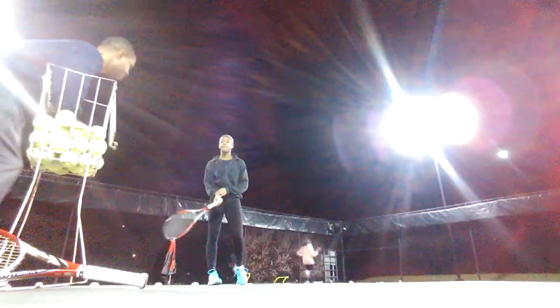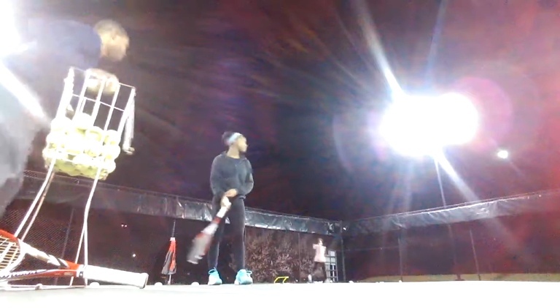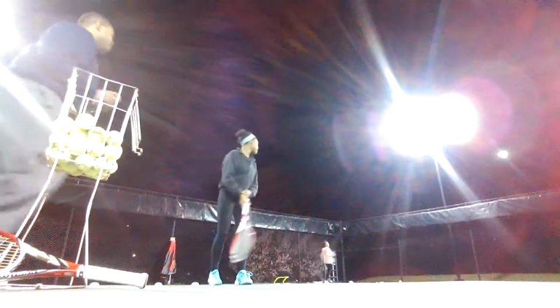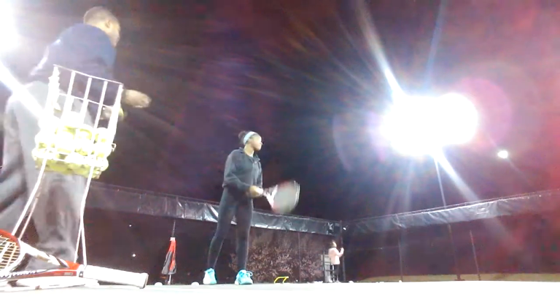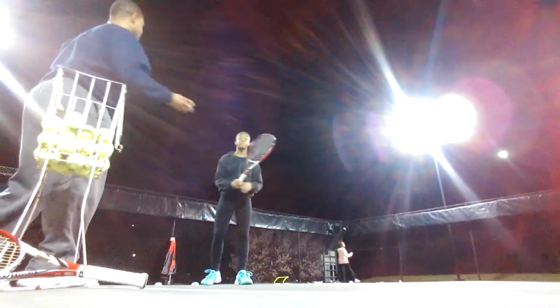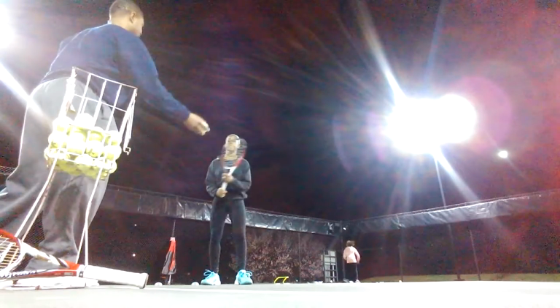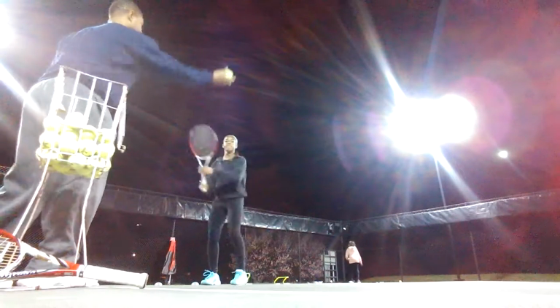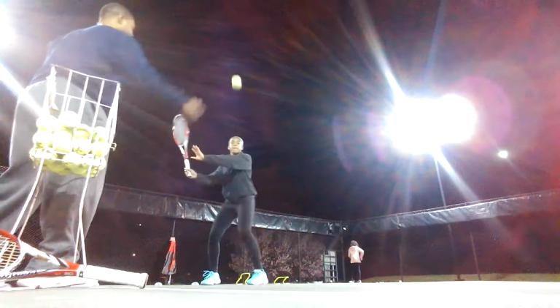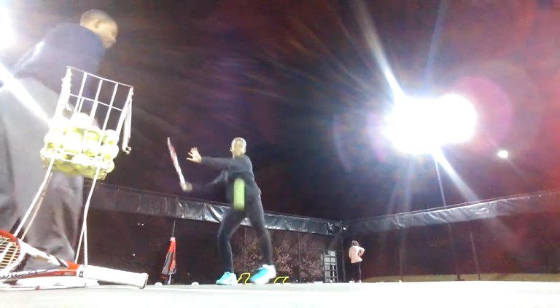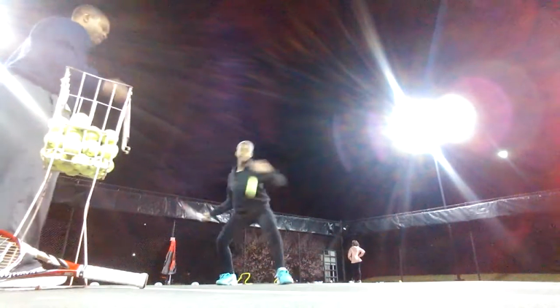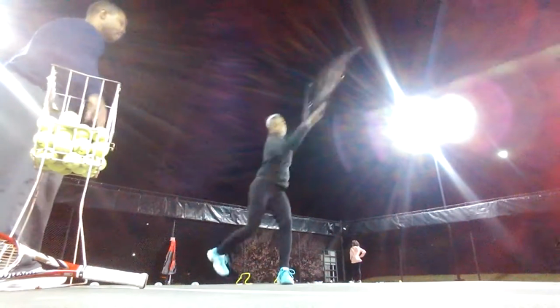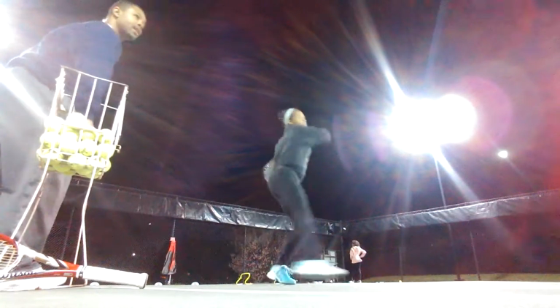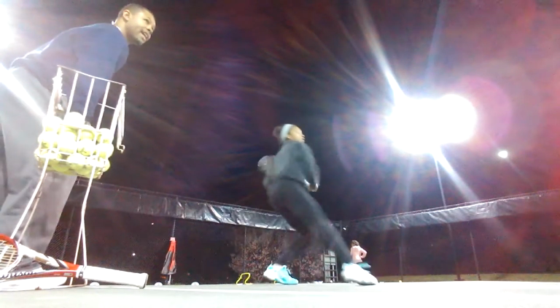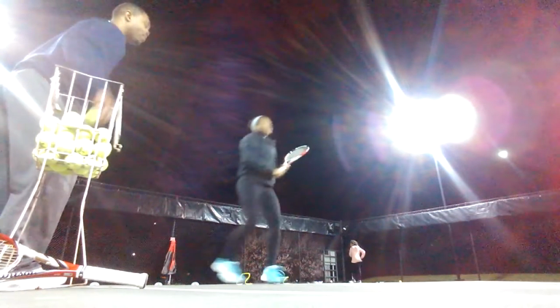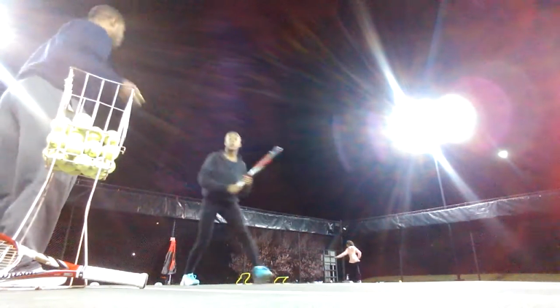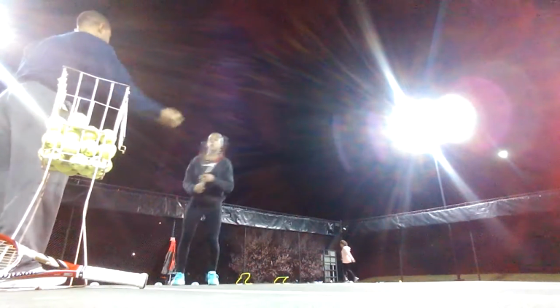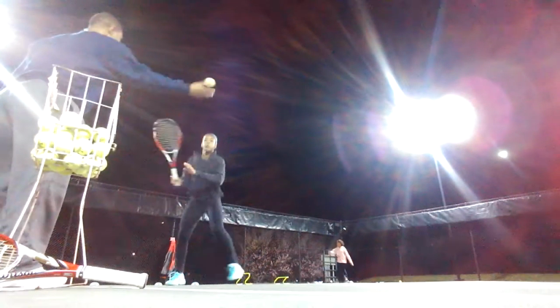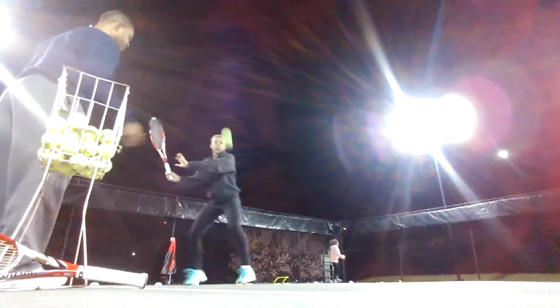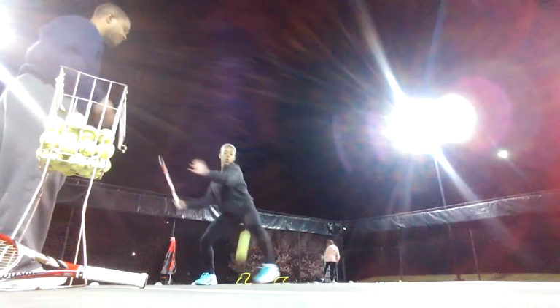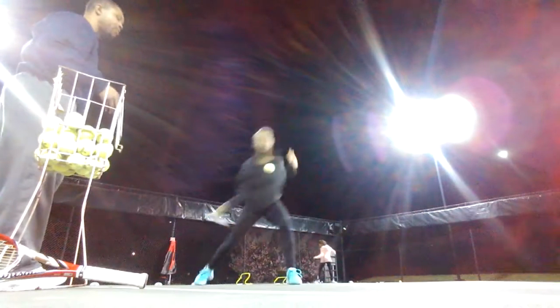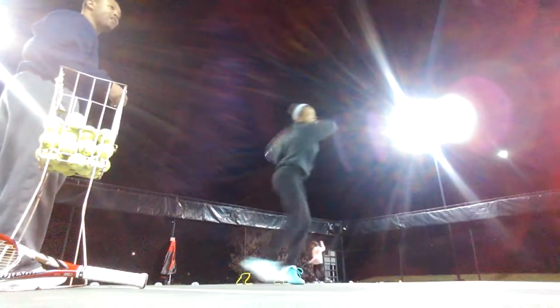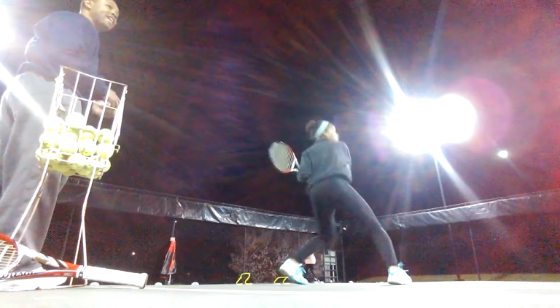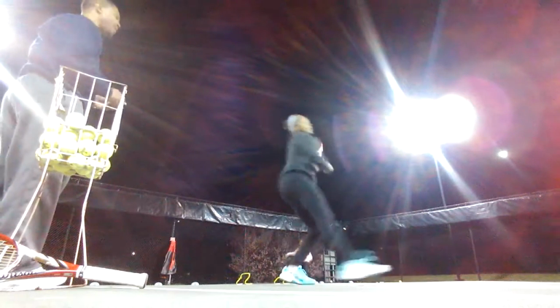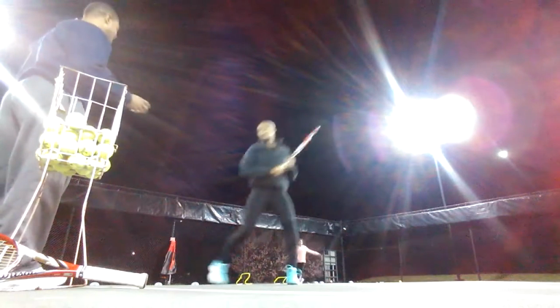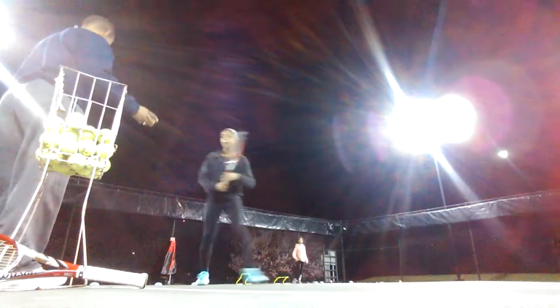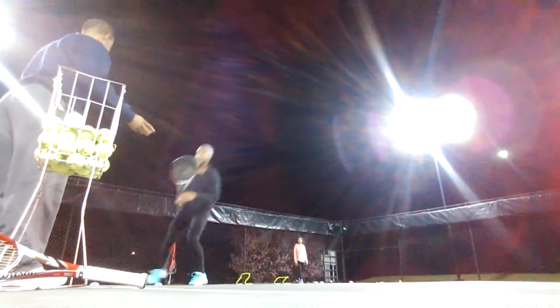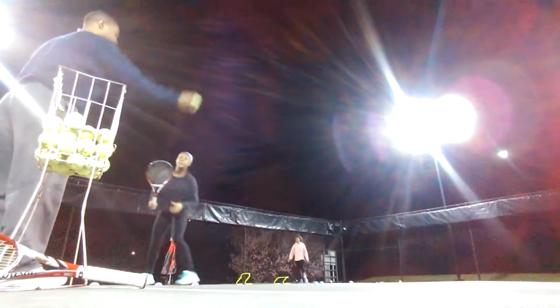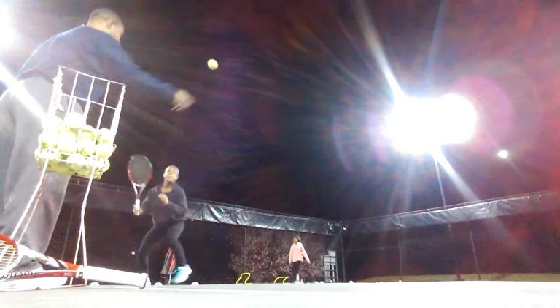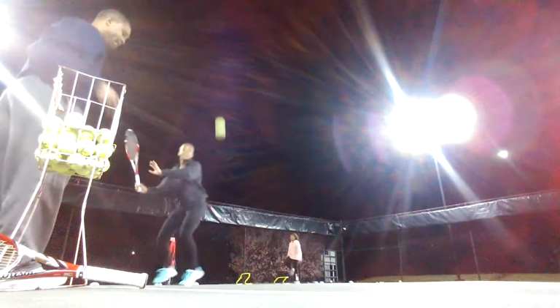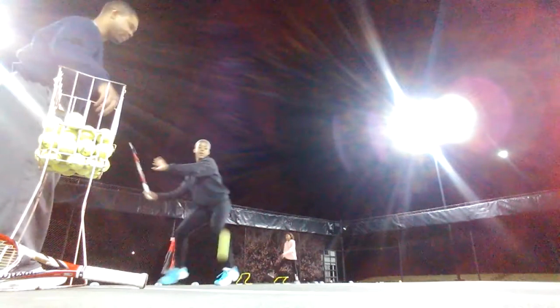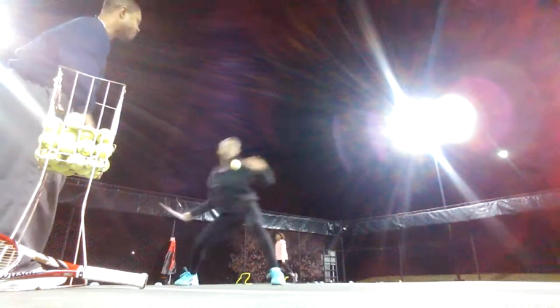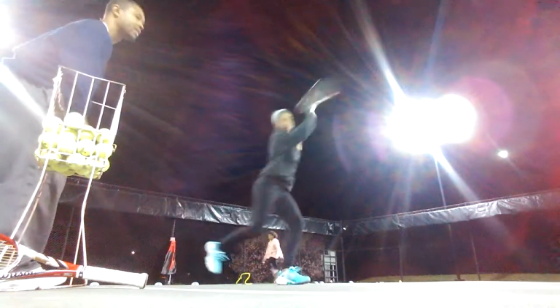Come on, brushing up high. Back up. Attacking the ball. Come on, hitting the outer edge. I want you outside of the baseline when you come up. Come up, outside of the baseline.